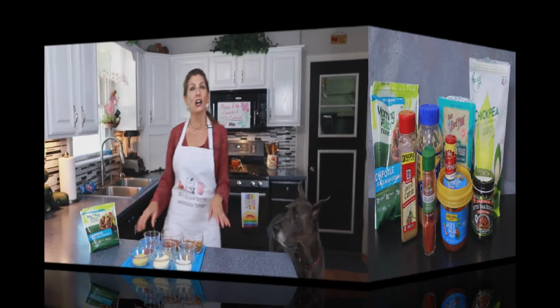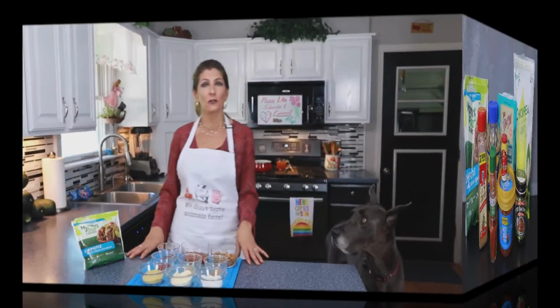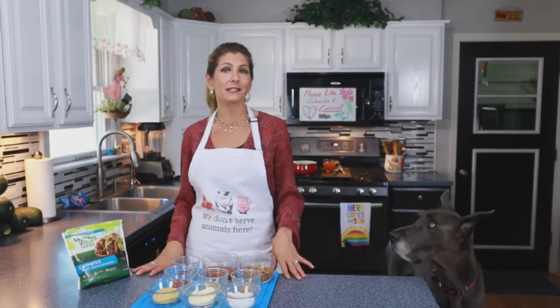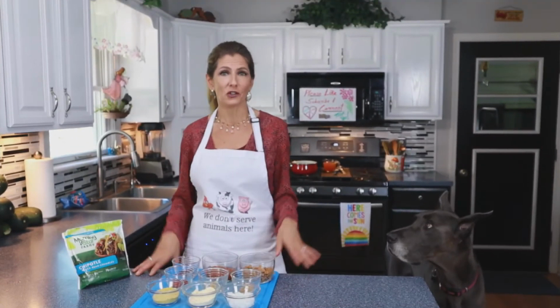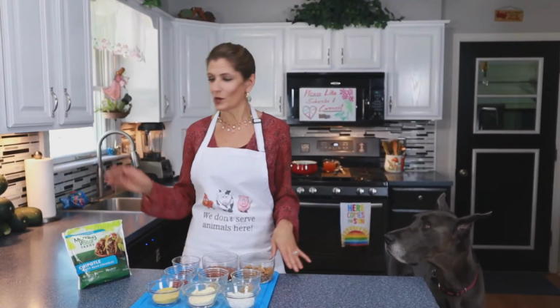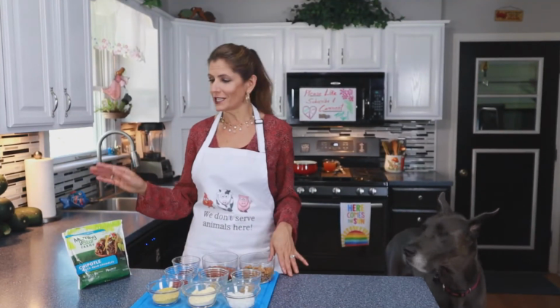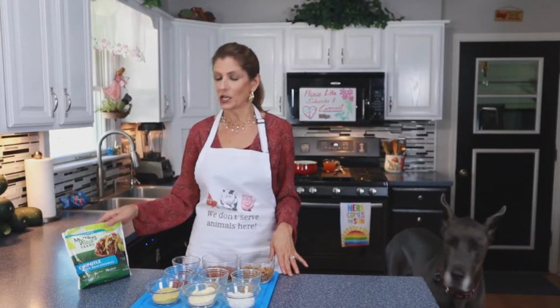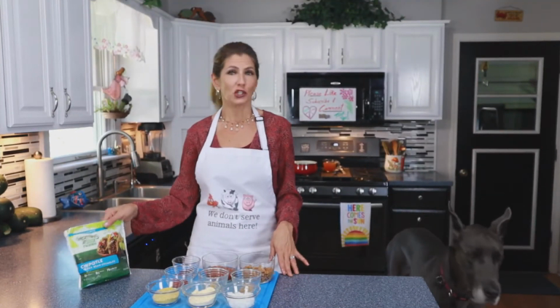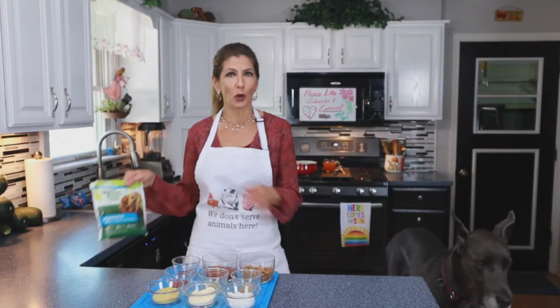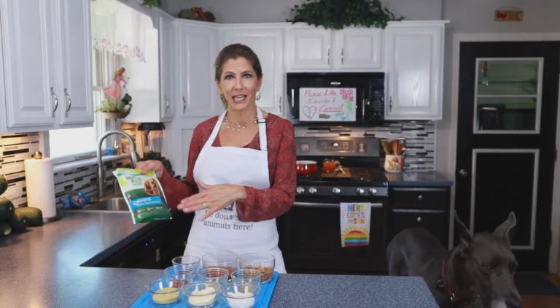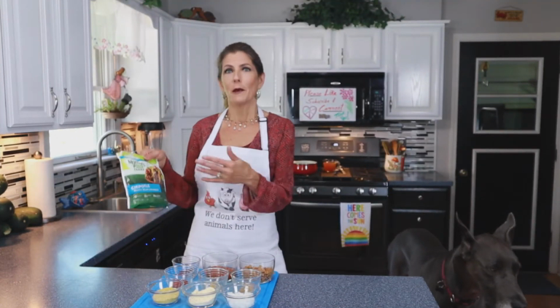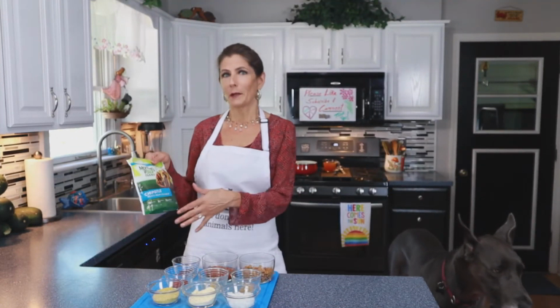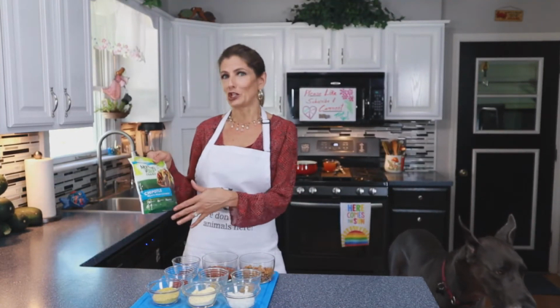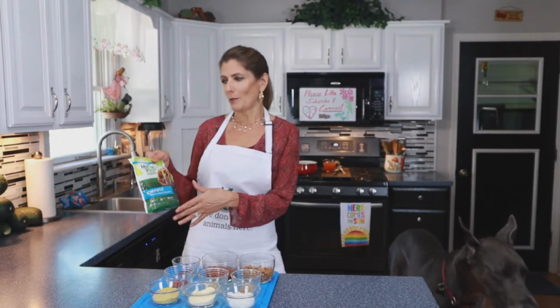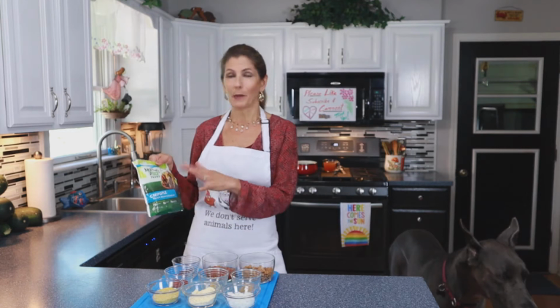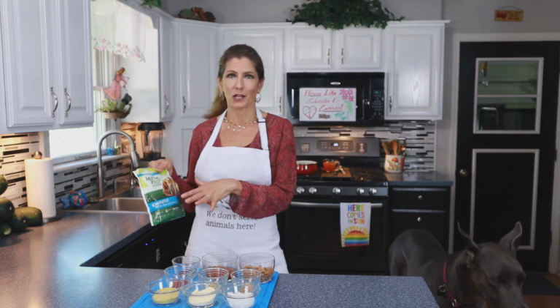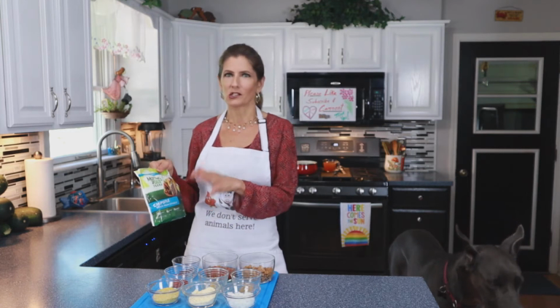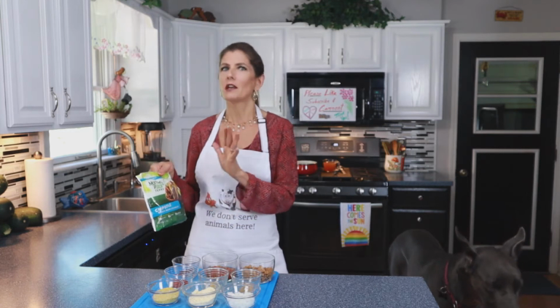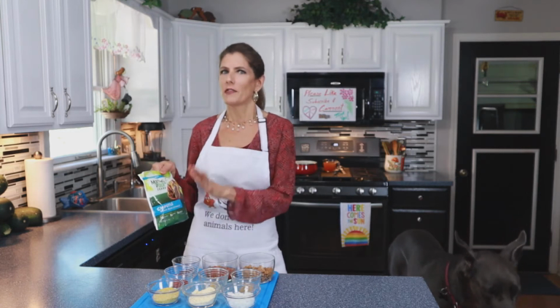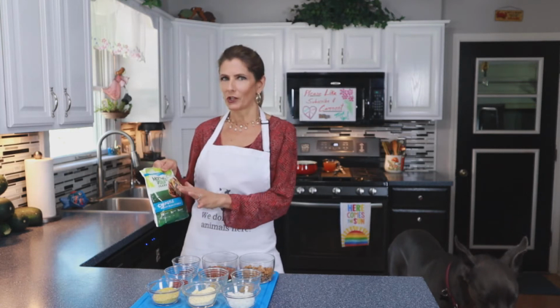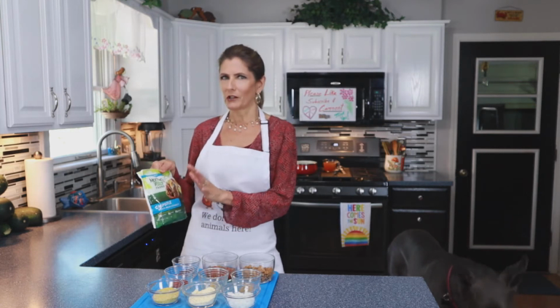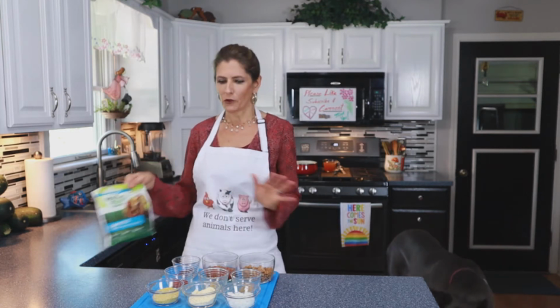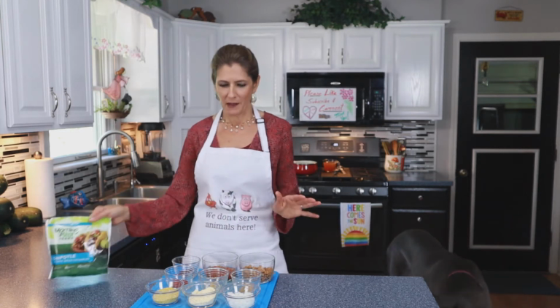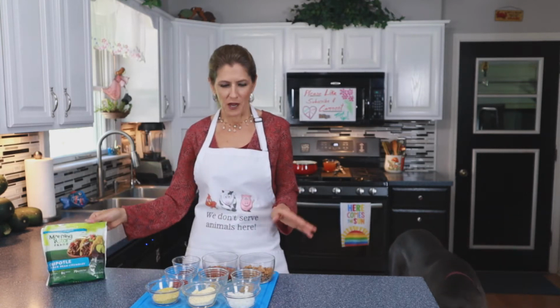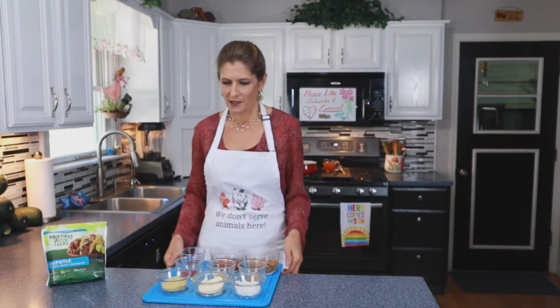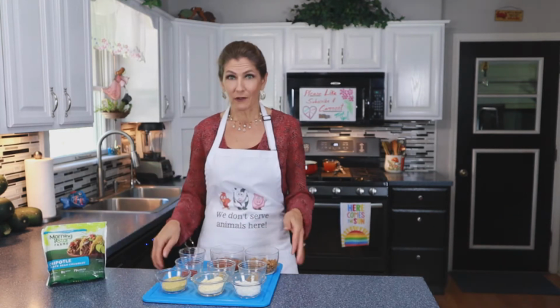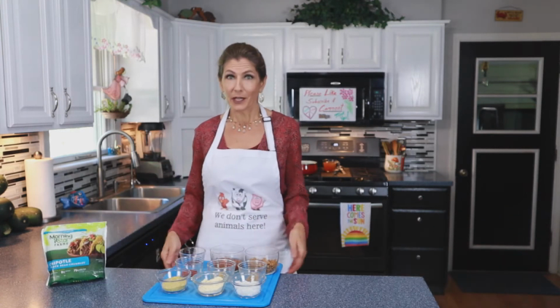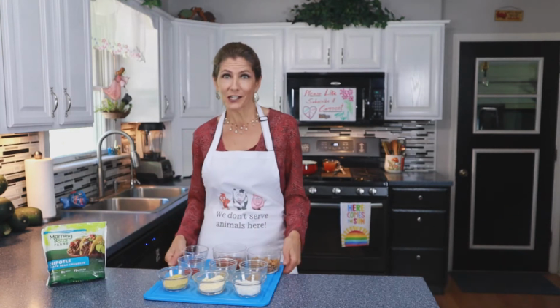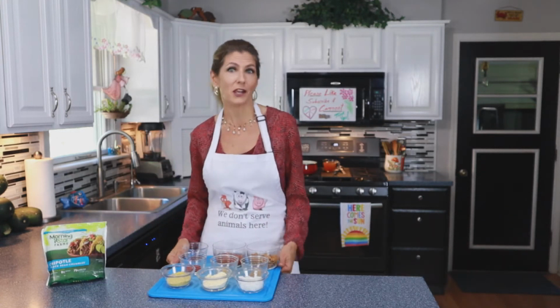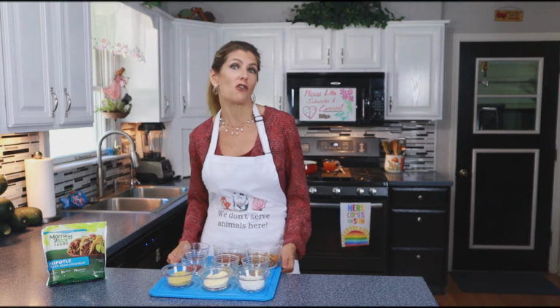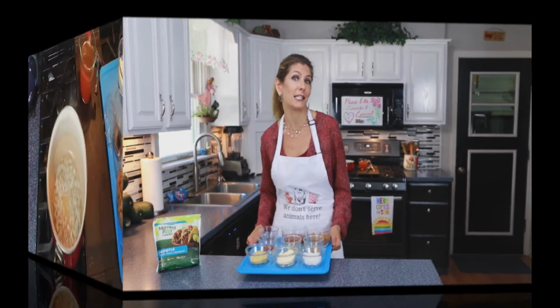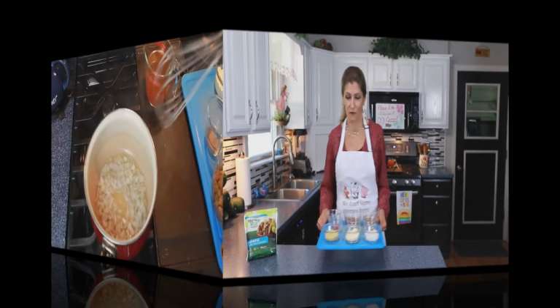Alright, so for these nachos we're gonna need chipotle black bean crumbles by Morningstar. They're really good, full of flavor. So I have all my ingredients ready to go over to the stove.